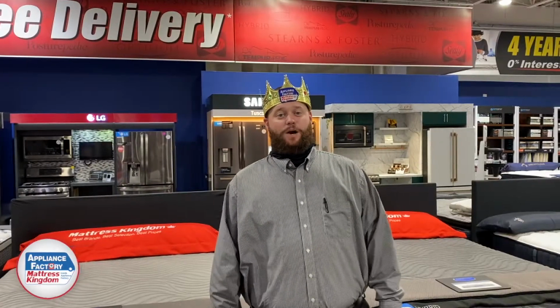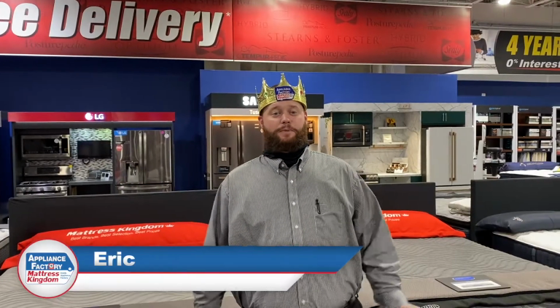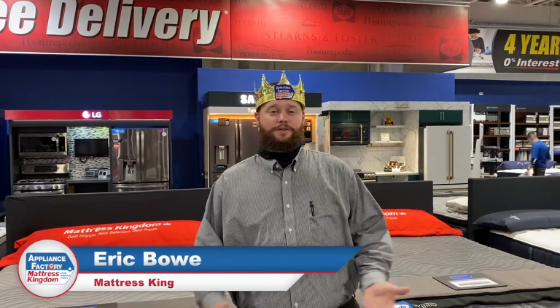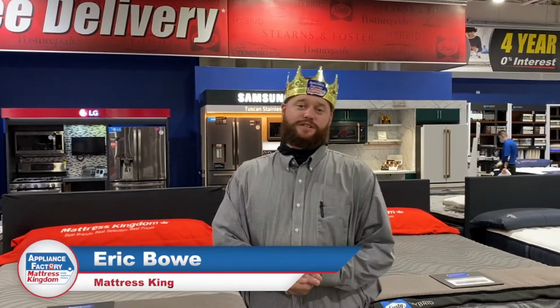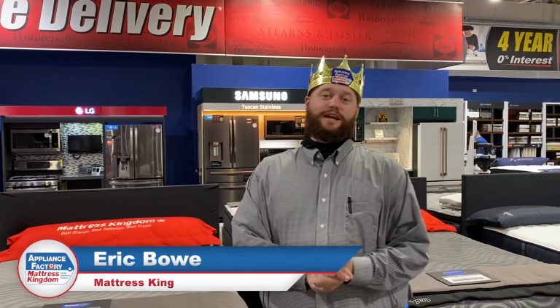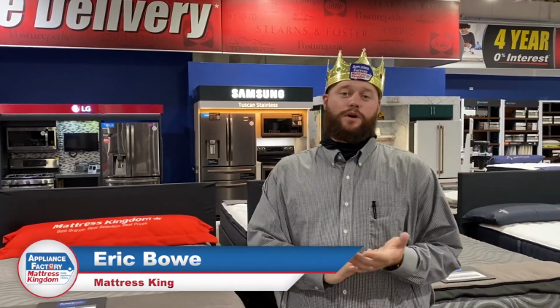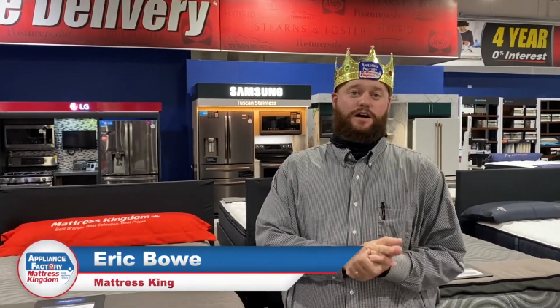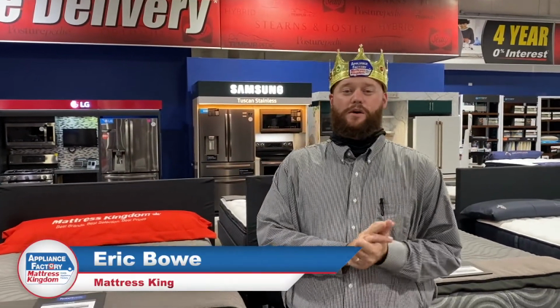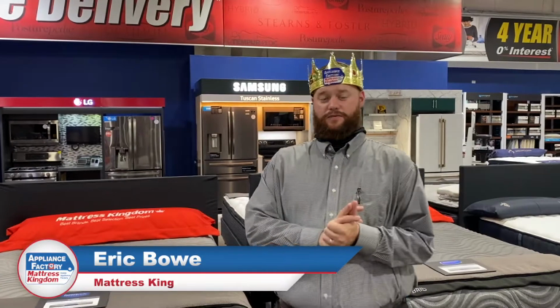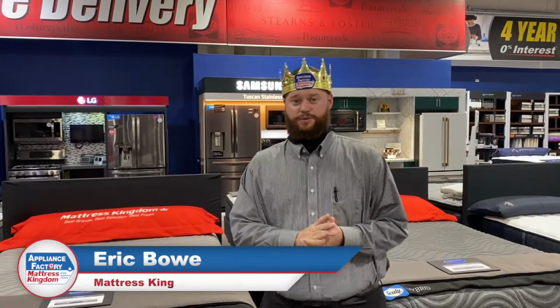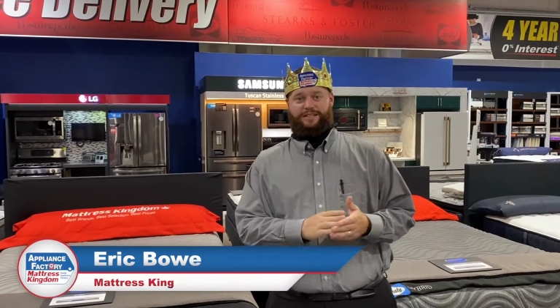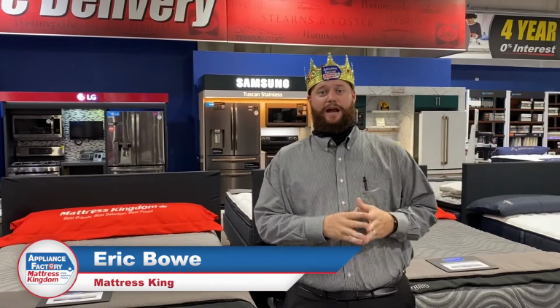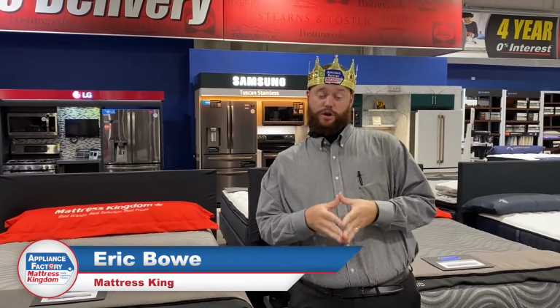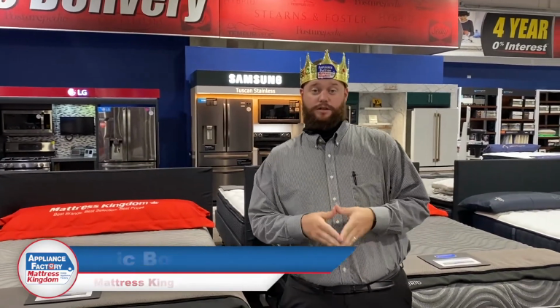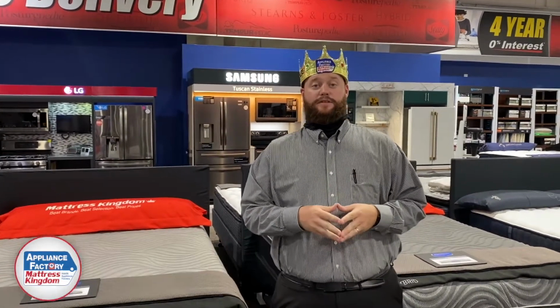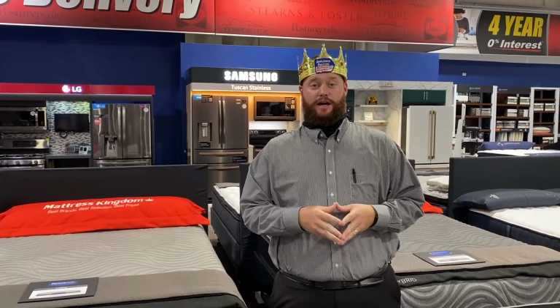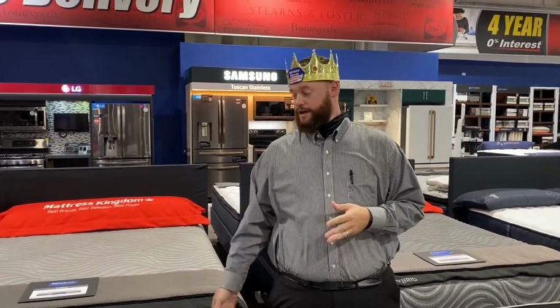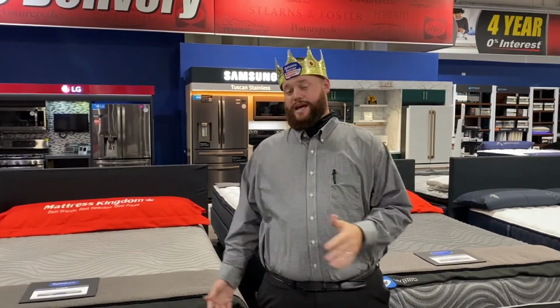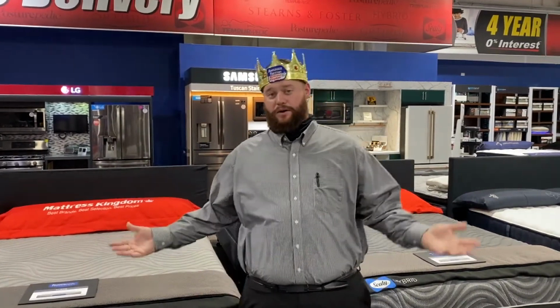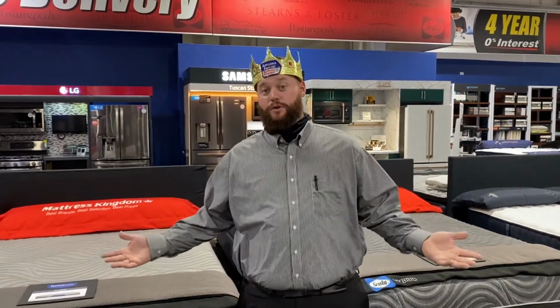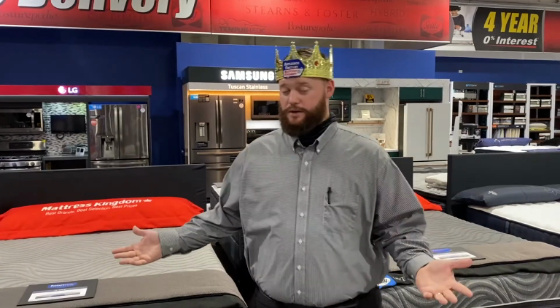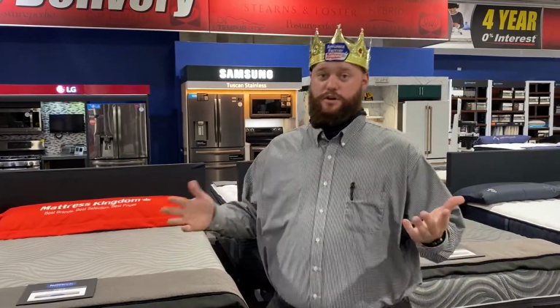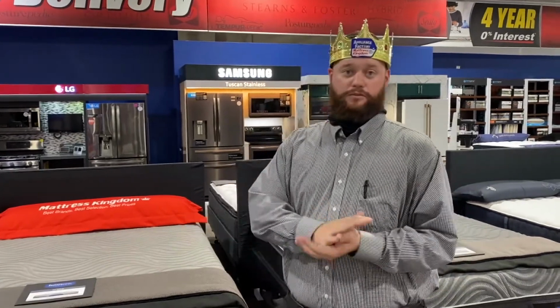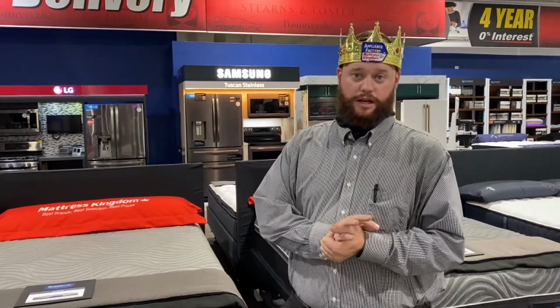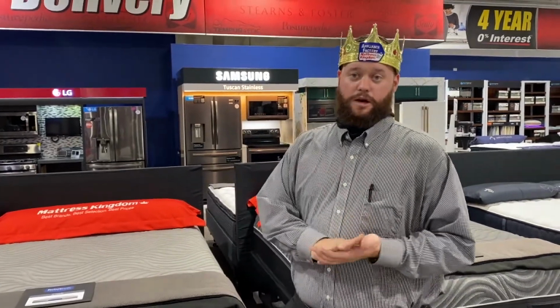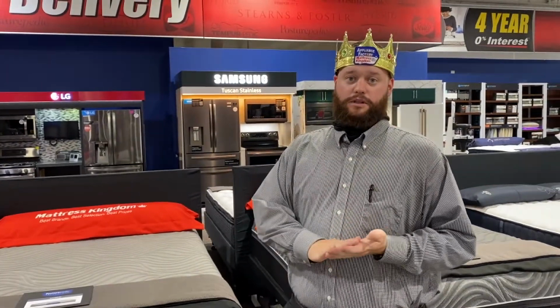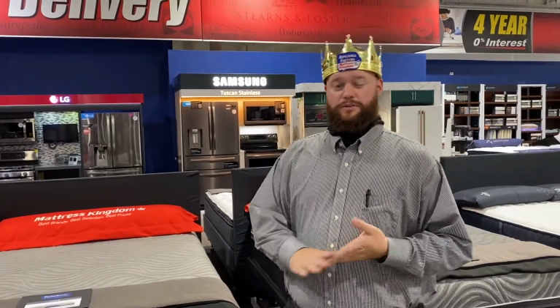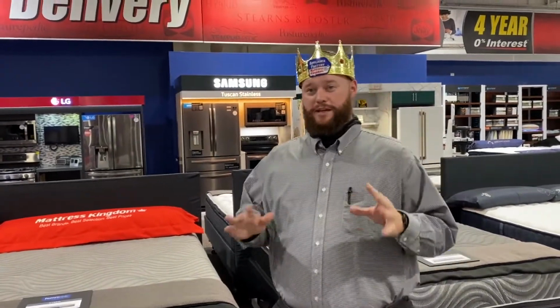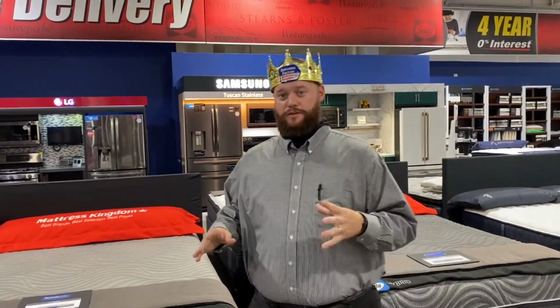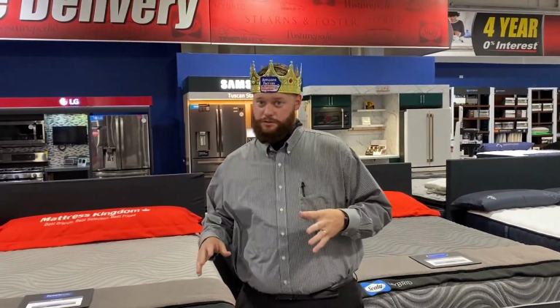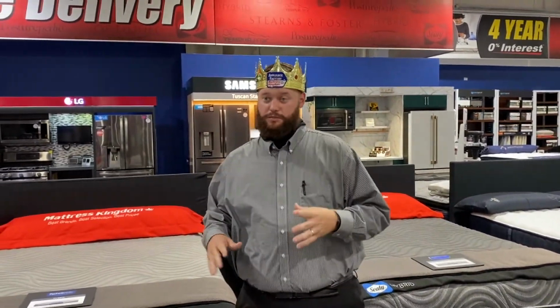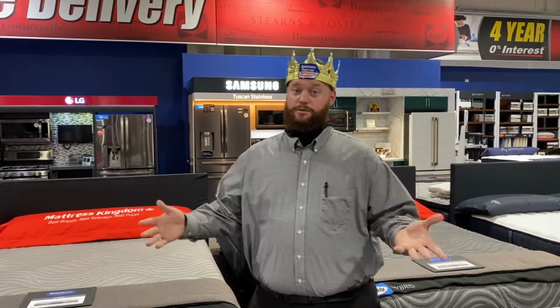Welcome to Pillow Talk with the Mattress King. Today I'm going to talk about what is the difference between the Sealy Hybrid Trust and the Sealy Hybrid Kelburn. Unfortunately I don't have the Trust on my floor right now, but there are a few major differences between the two besides the price.